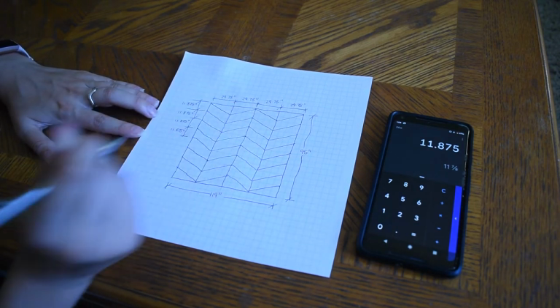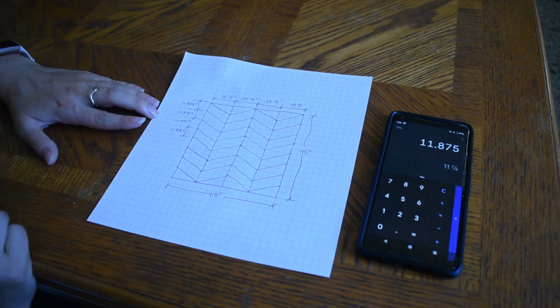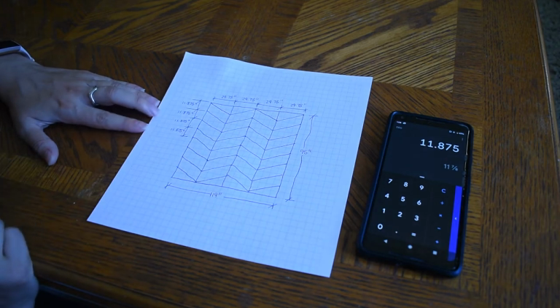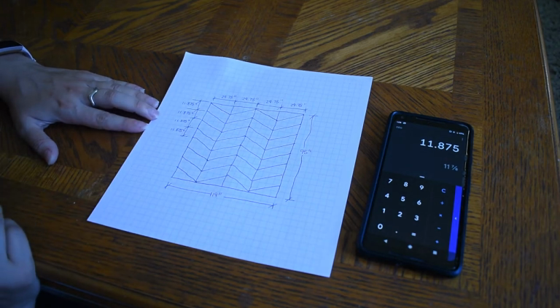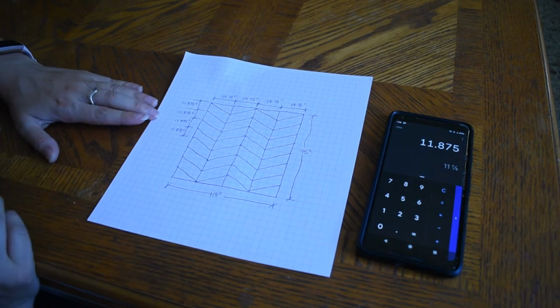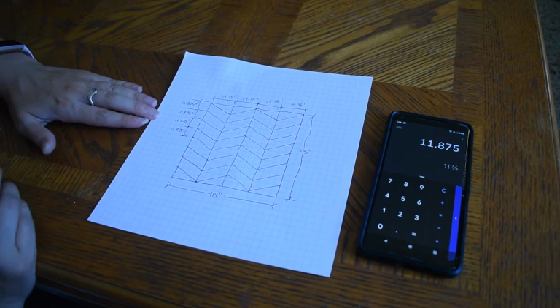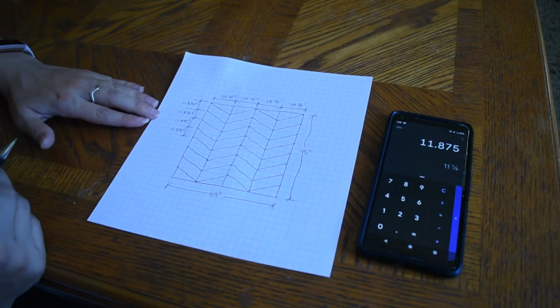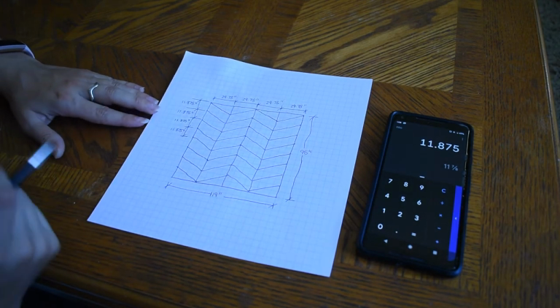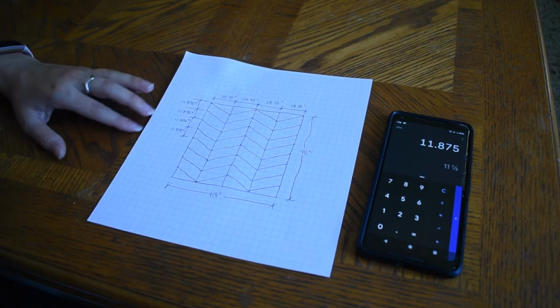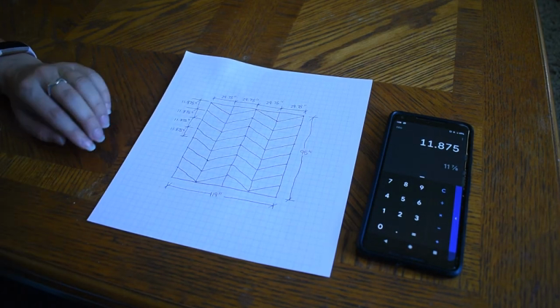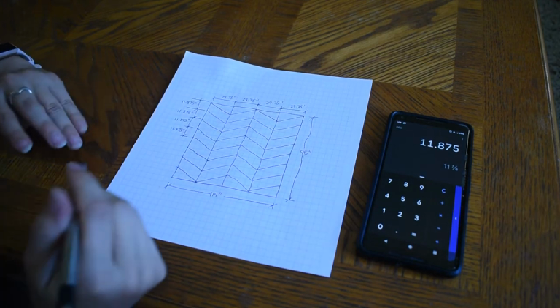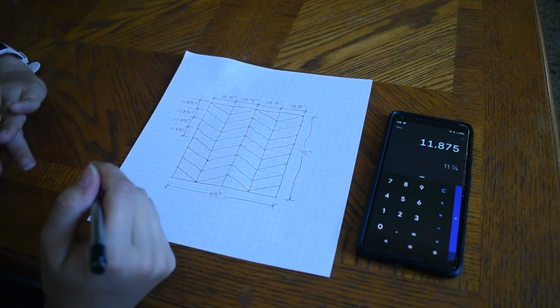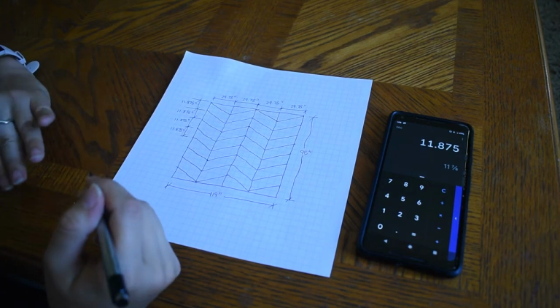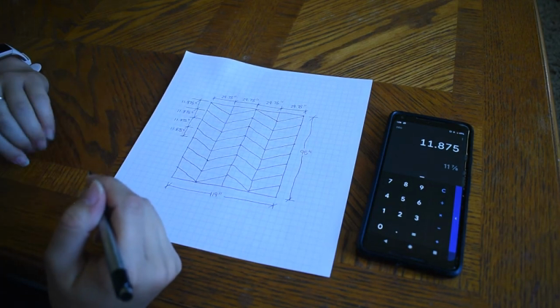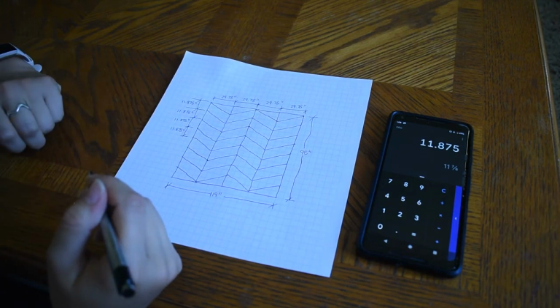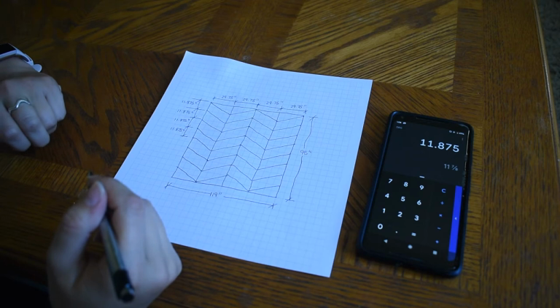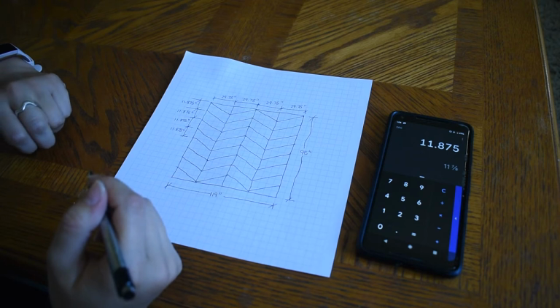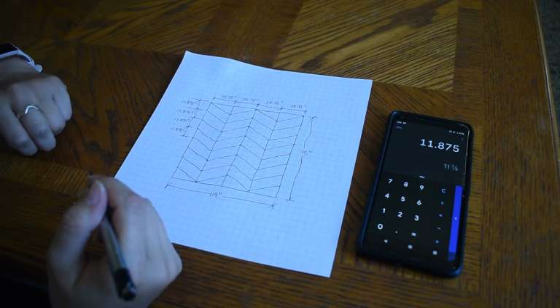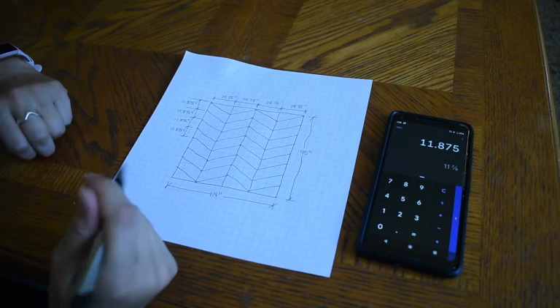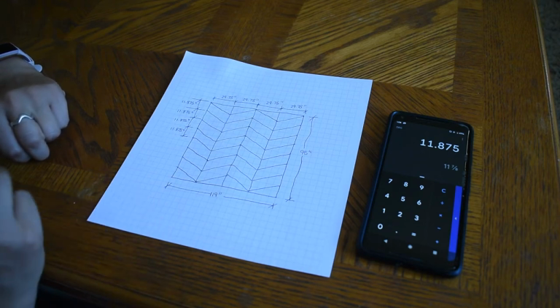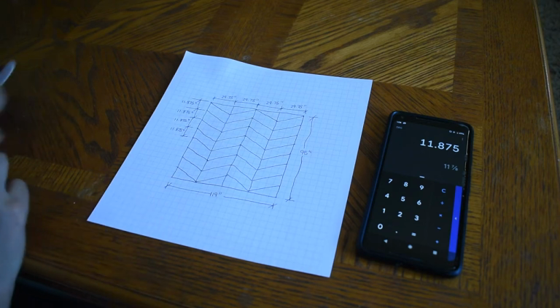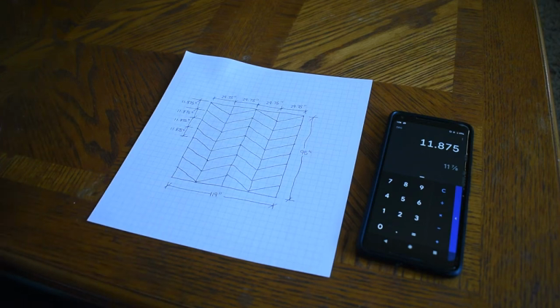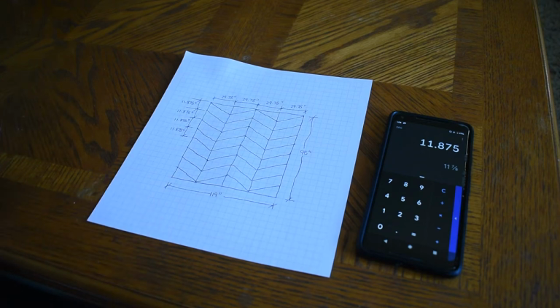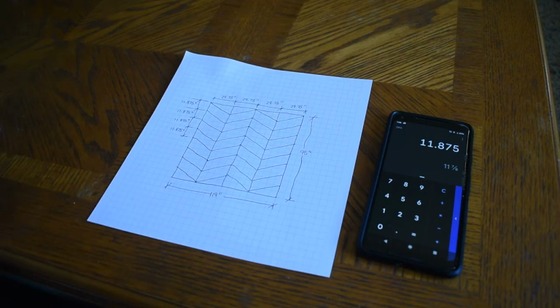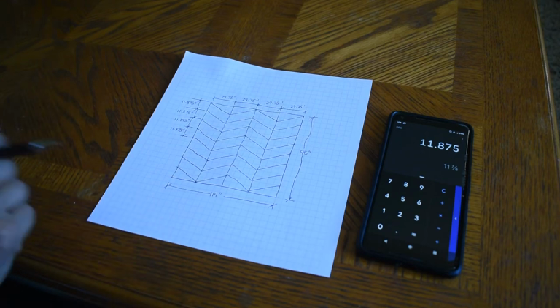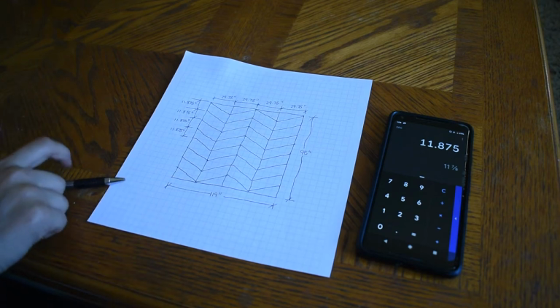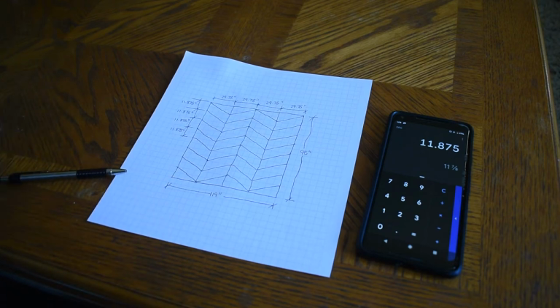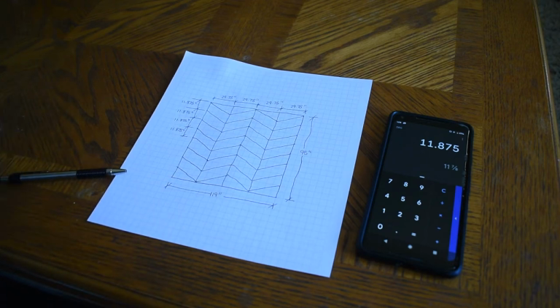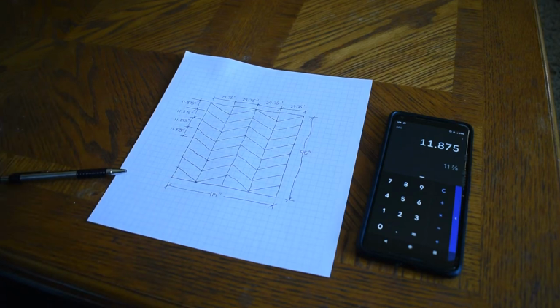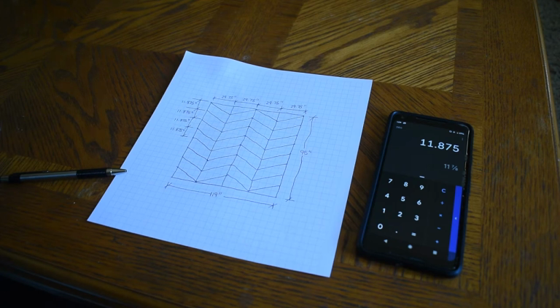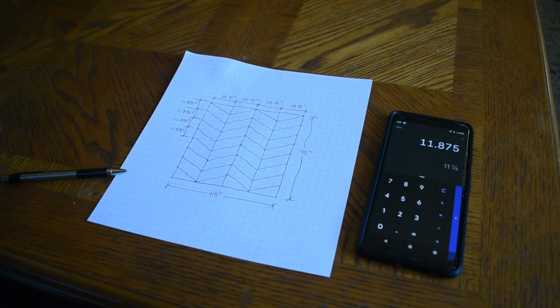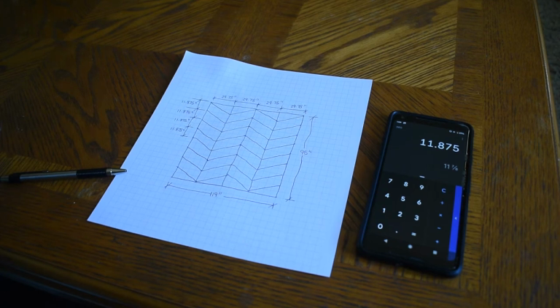This is what it looks like after I've sketched it. If you think you might get confused about the colors as you're painting, it also might help to color this in so you know where to put light blue or dark blue, or whatever colors you're deciding to use.